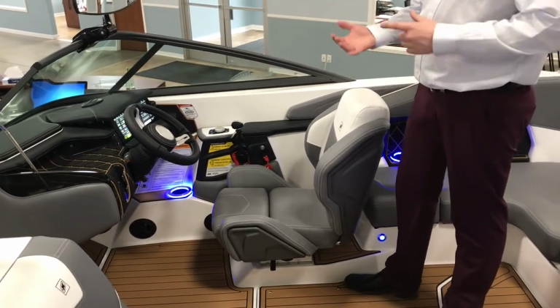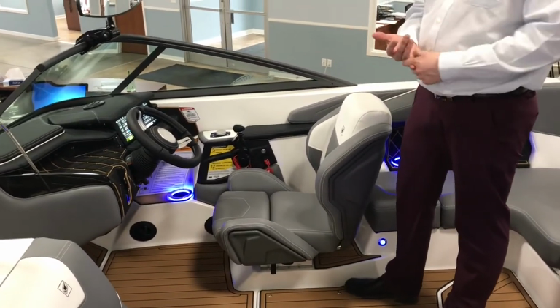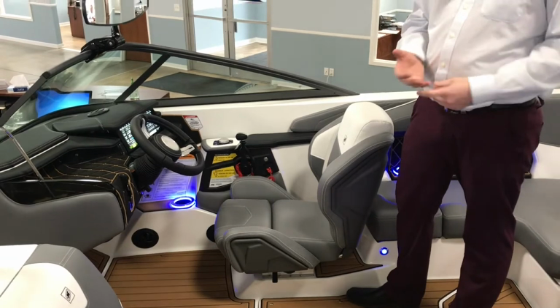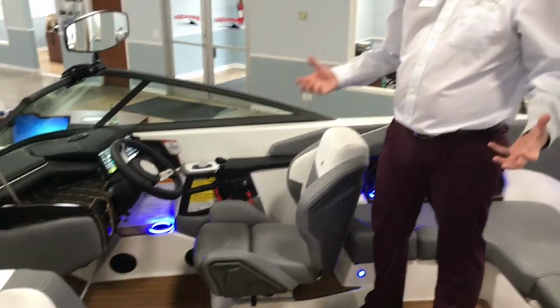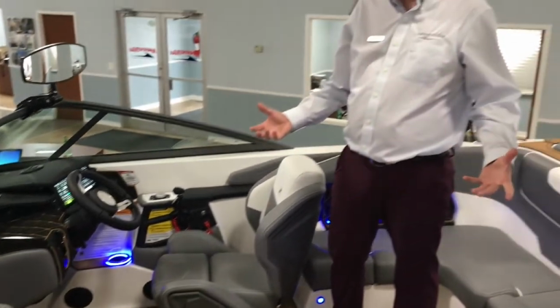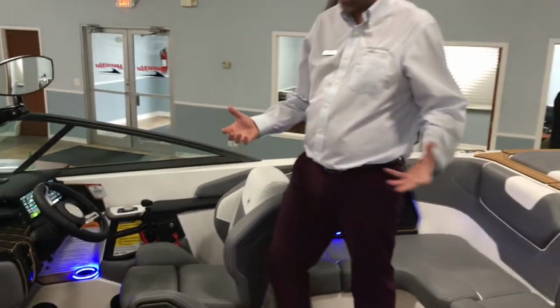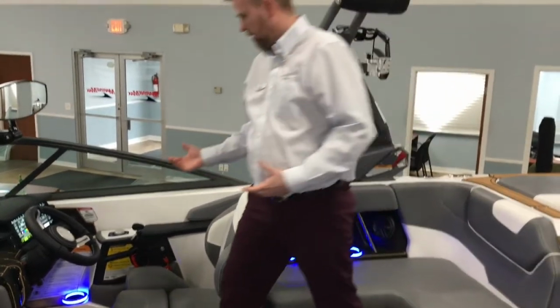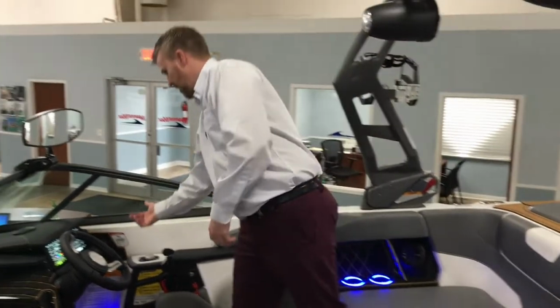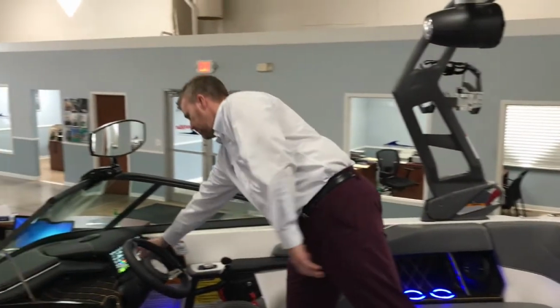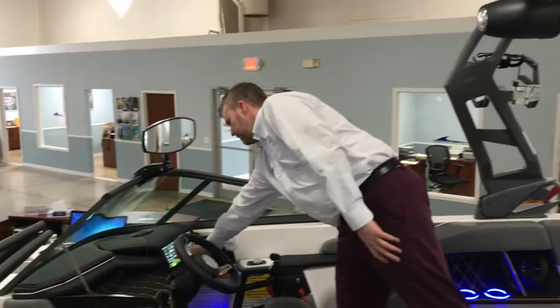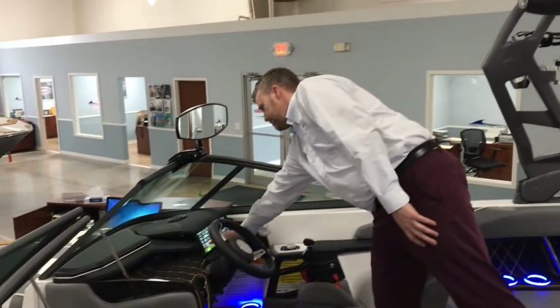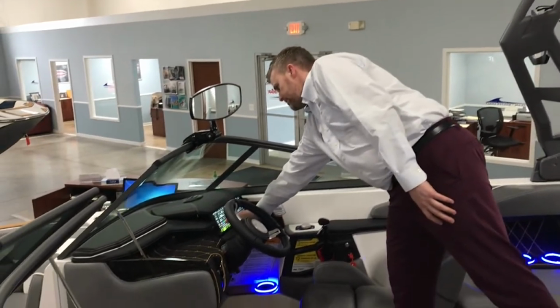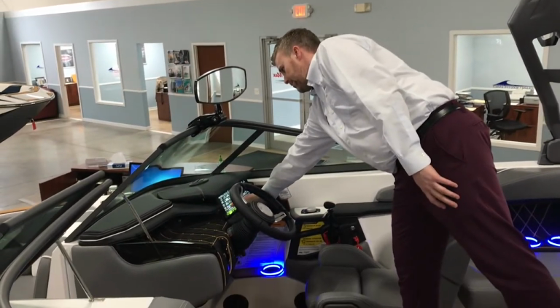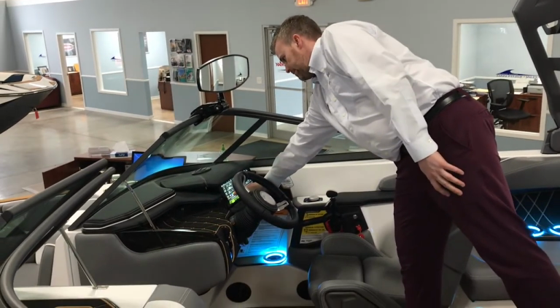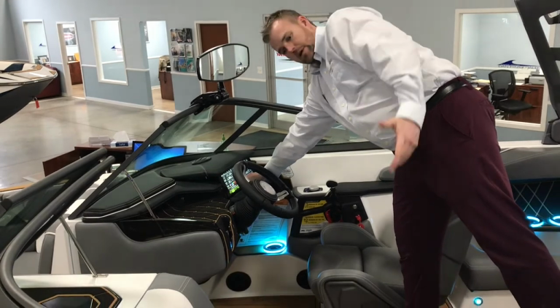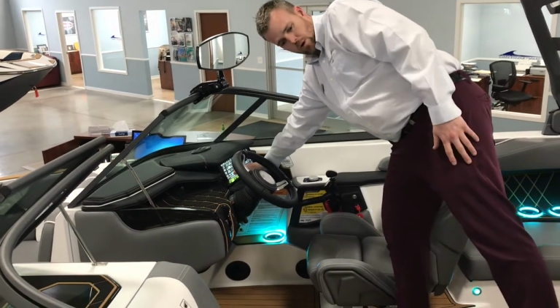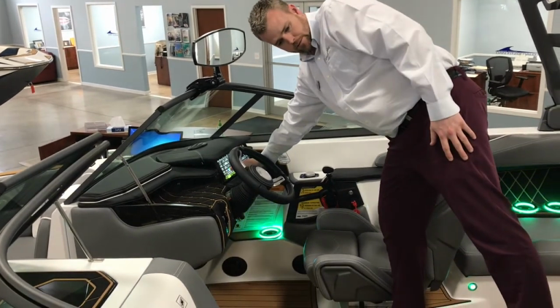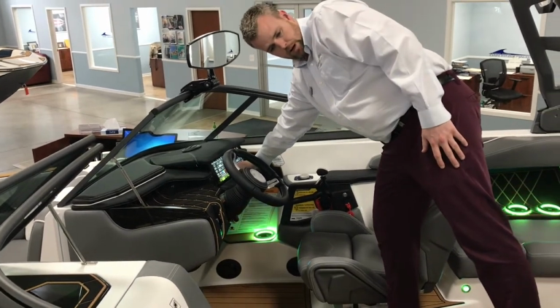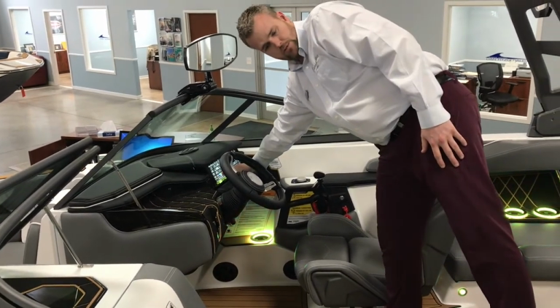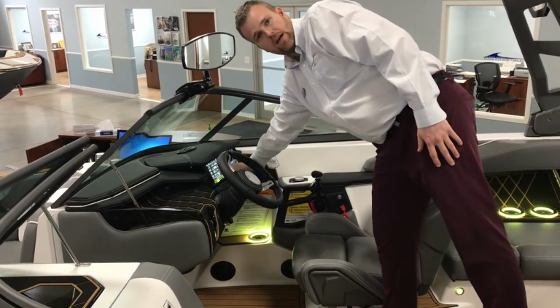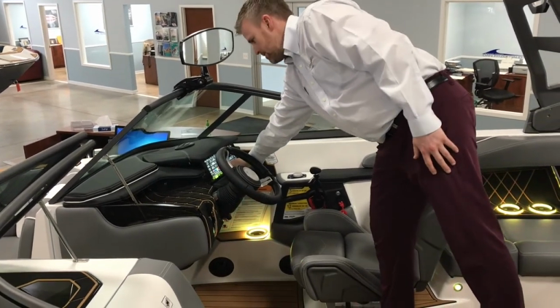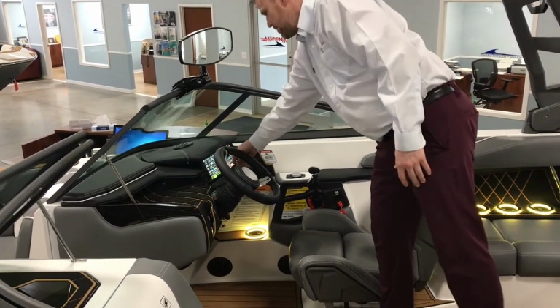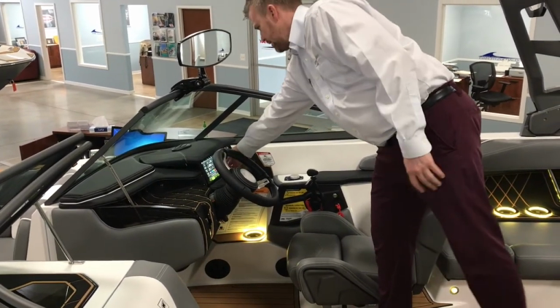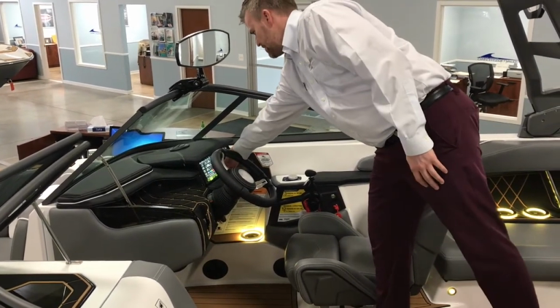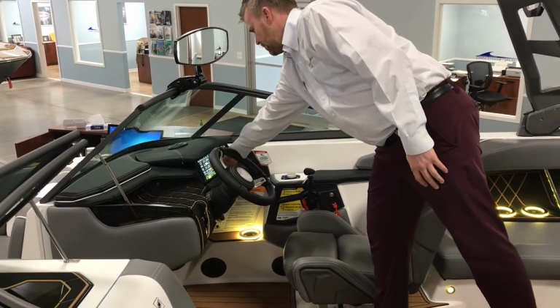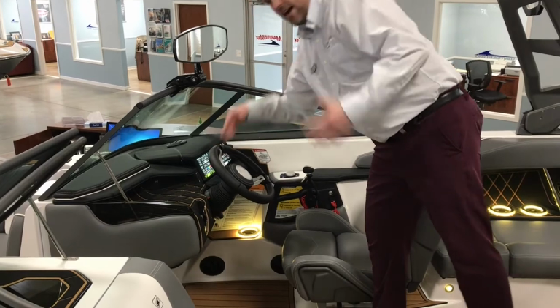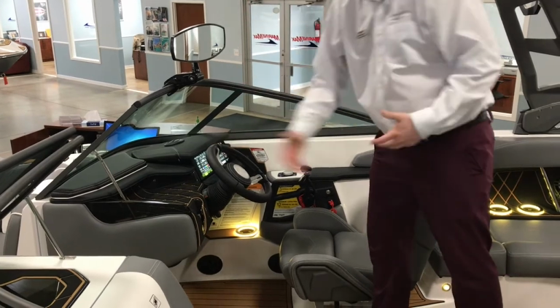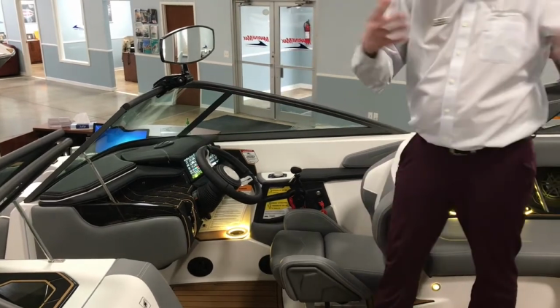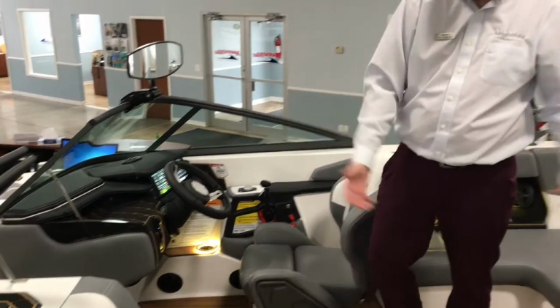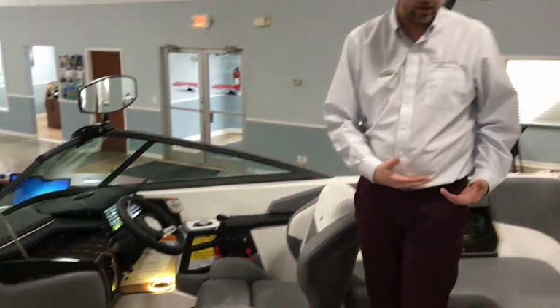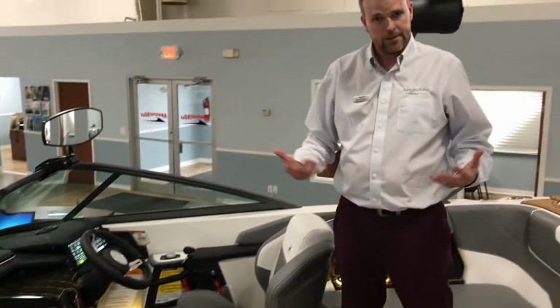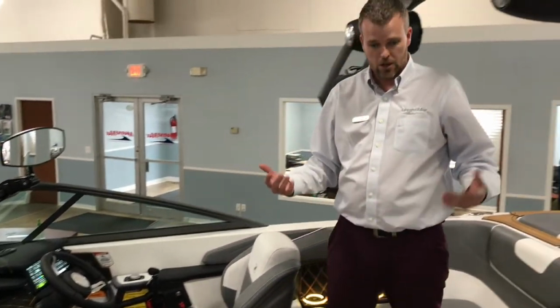New feature from last year — the cupholders change colors. You can set it up where it can be any one of about 25 colors, as well as set it on a cycle where it goes through everything as it goes.